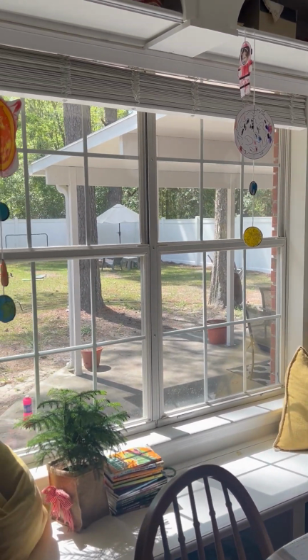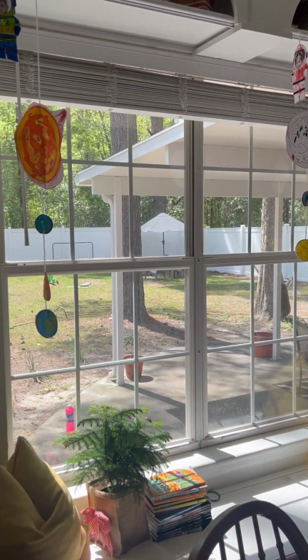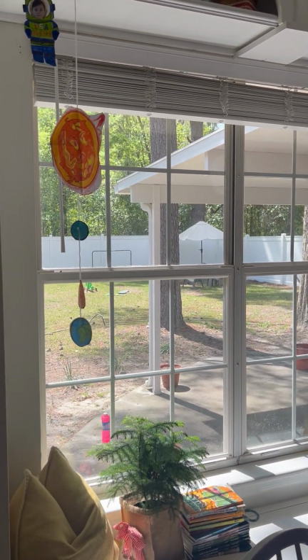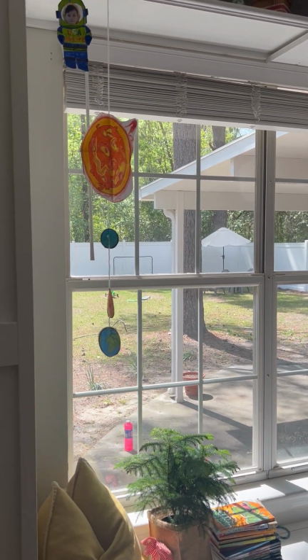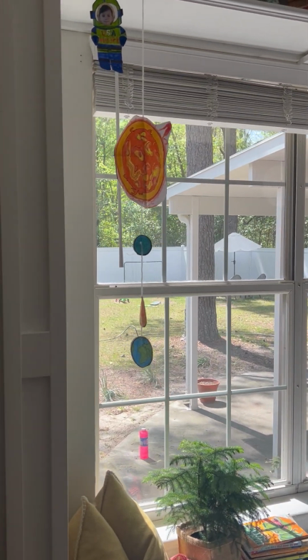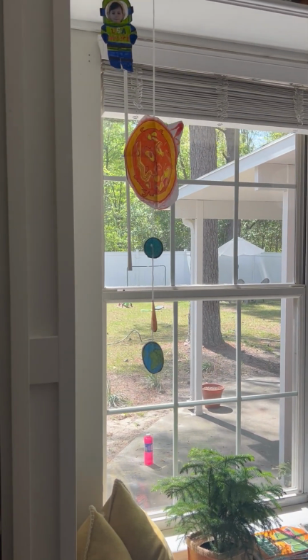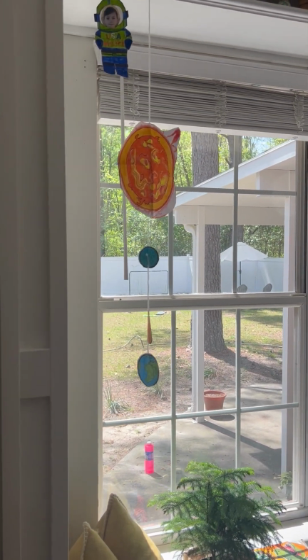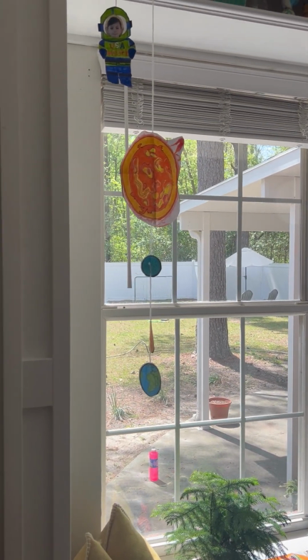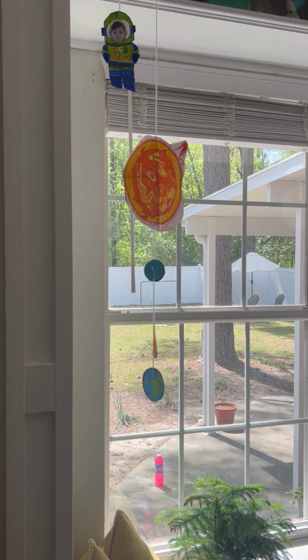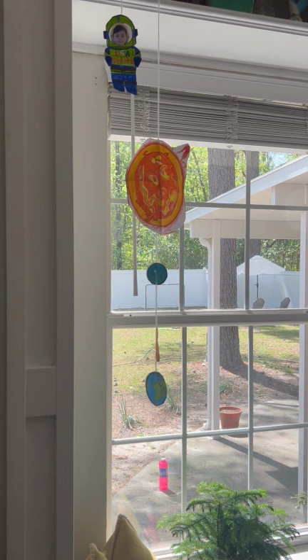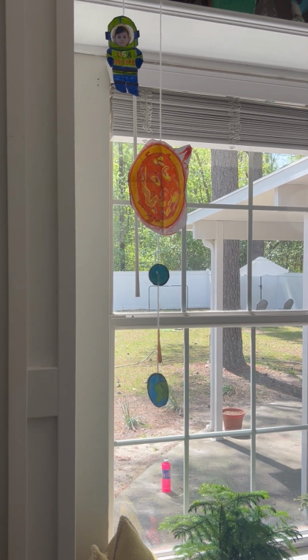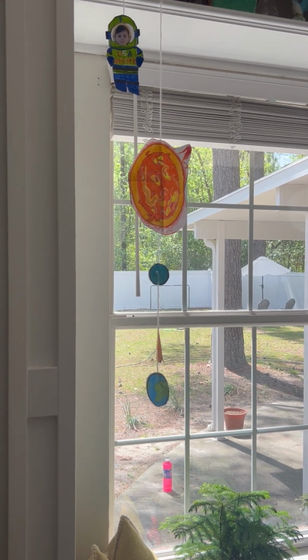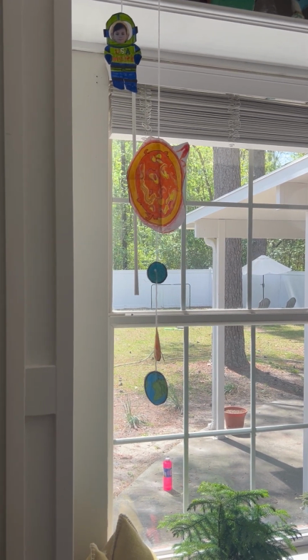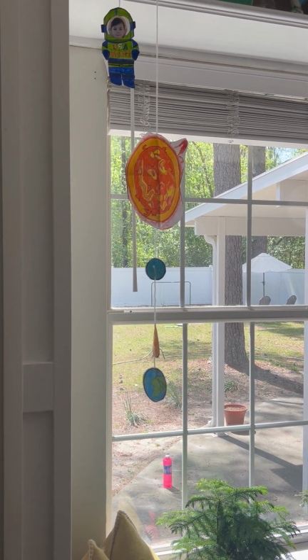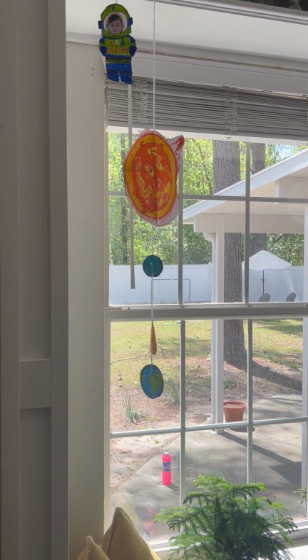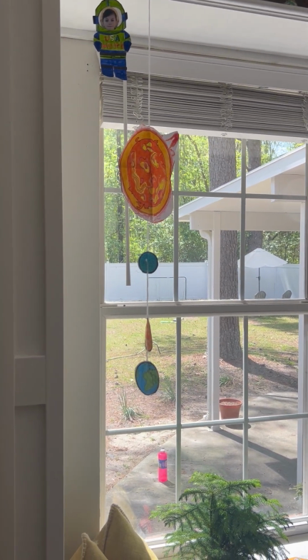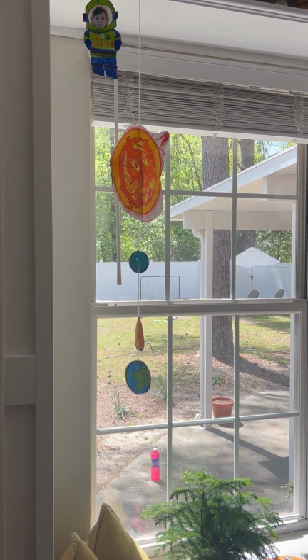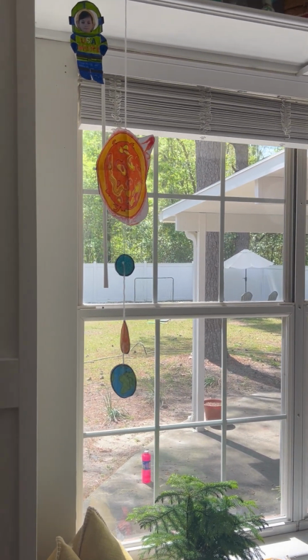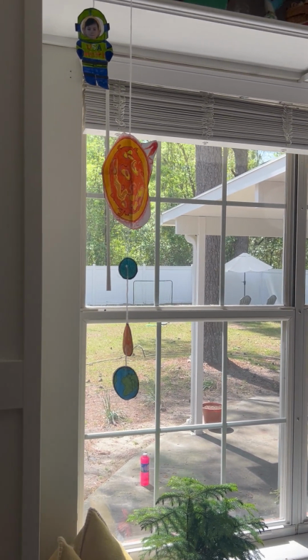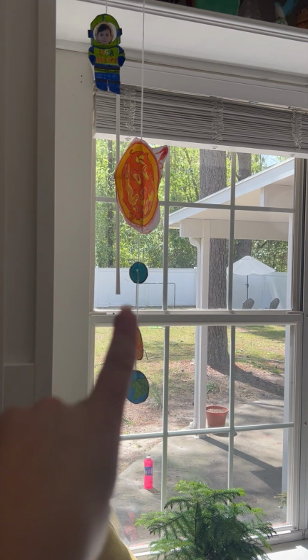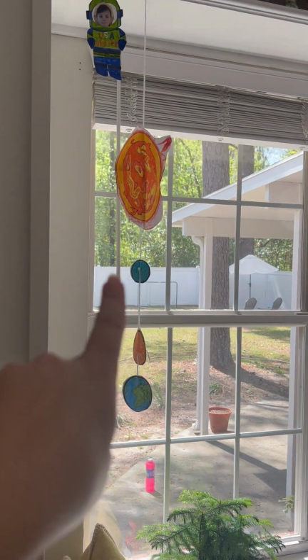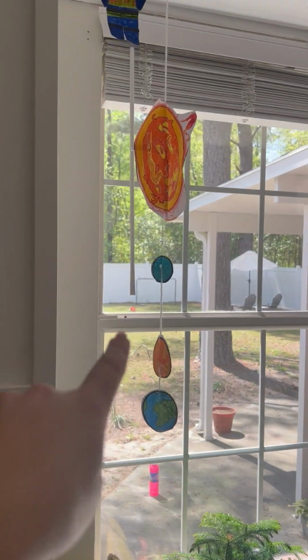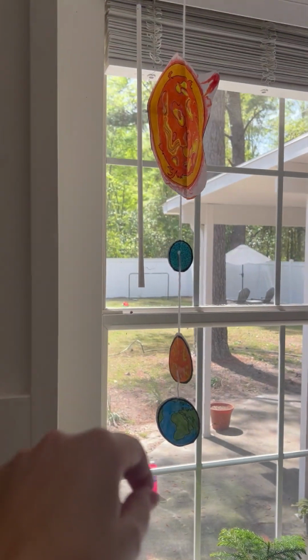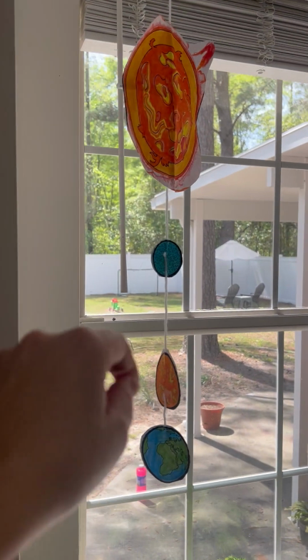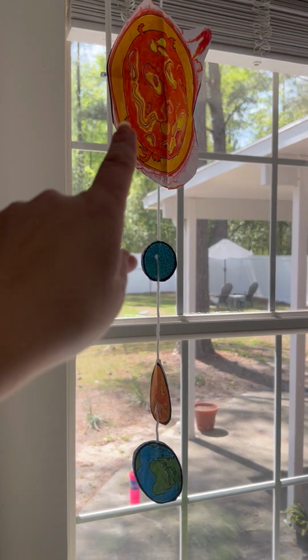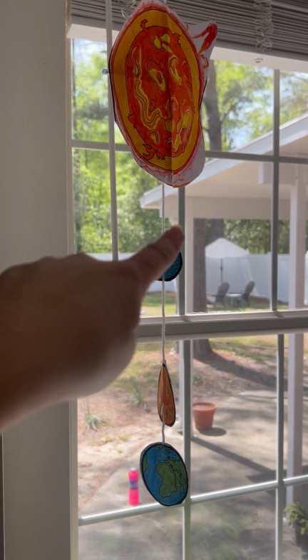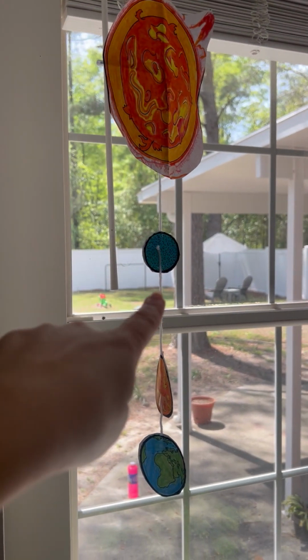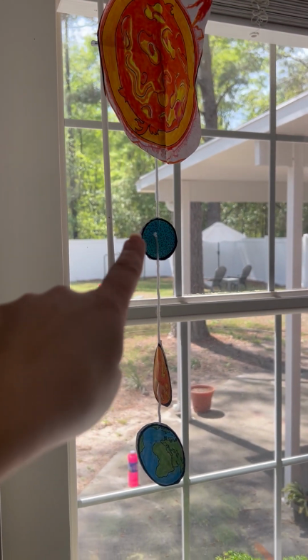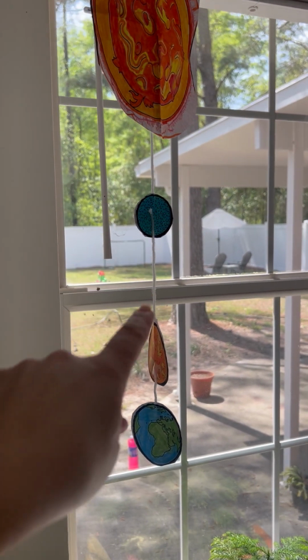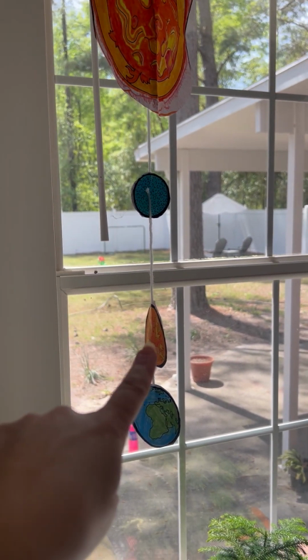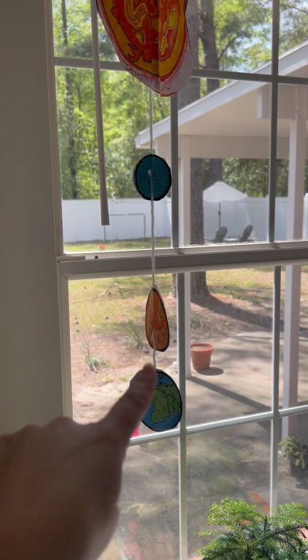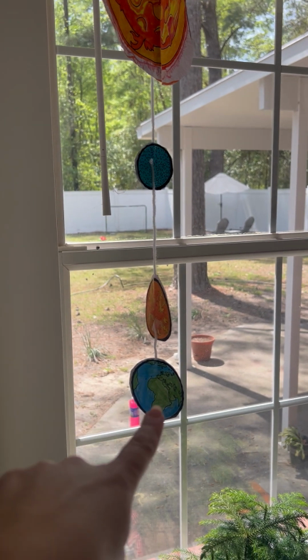You'll see our artwork. This is something we've been working on since we started the space unit with Gather Round — we are making solar systems. Everybody has their own. This is Heath's little solar system: his sun, Mercury, Venus, and Earth.